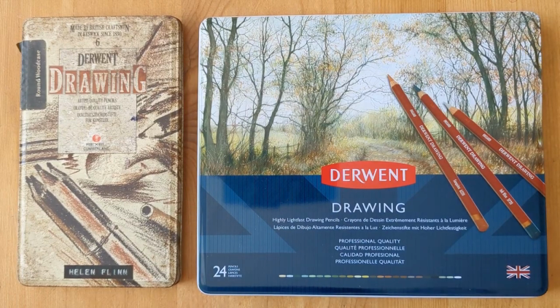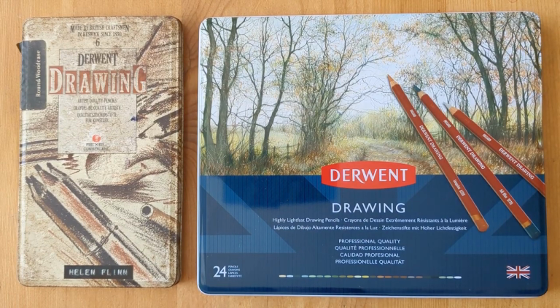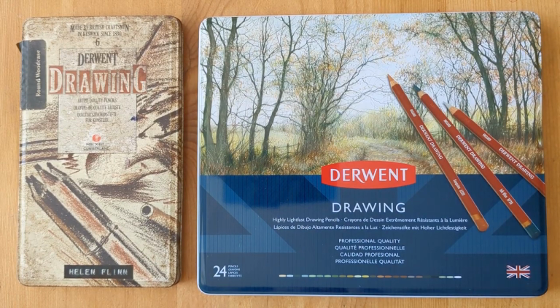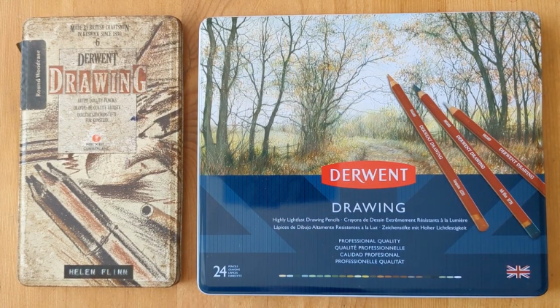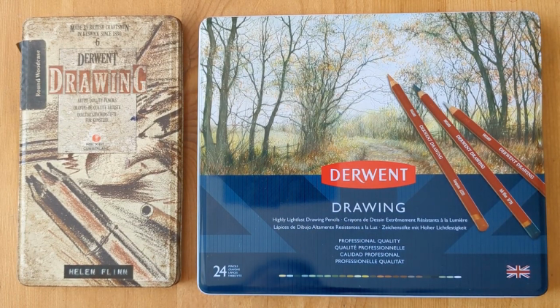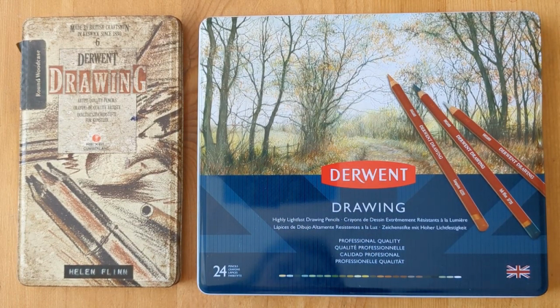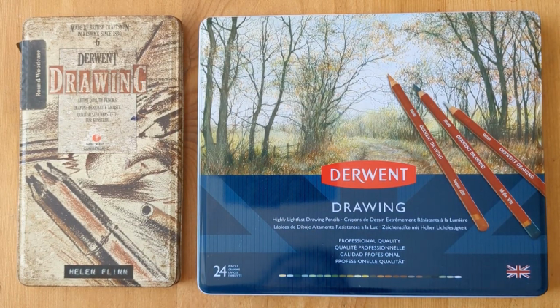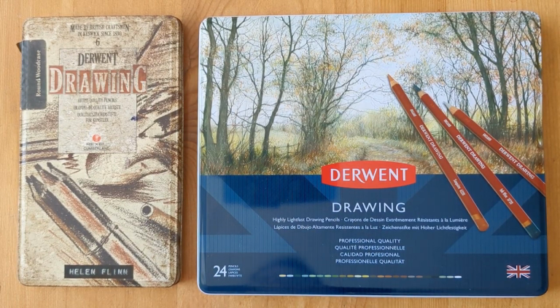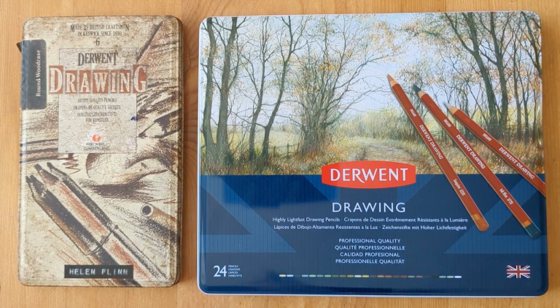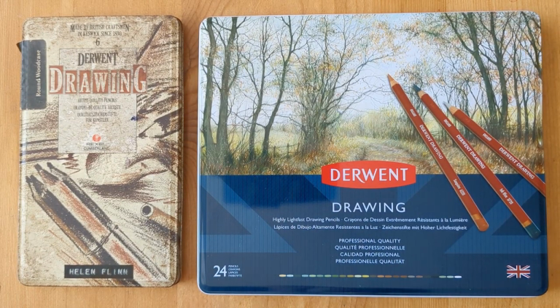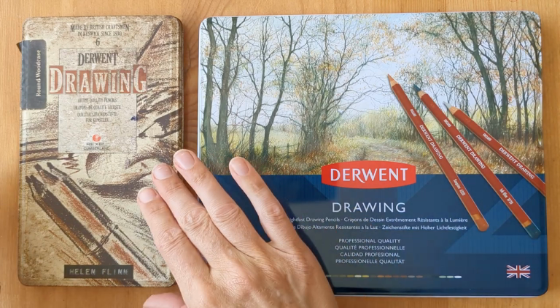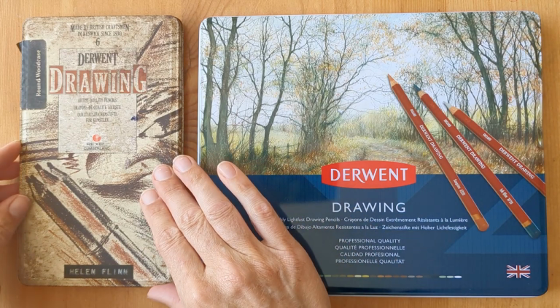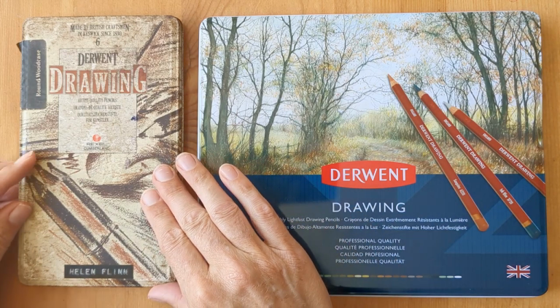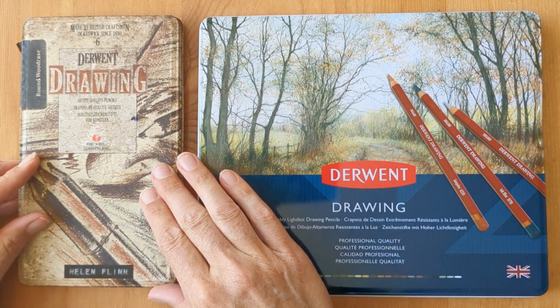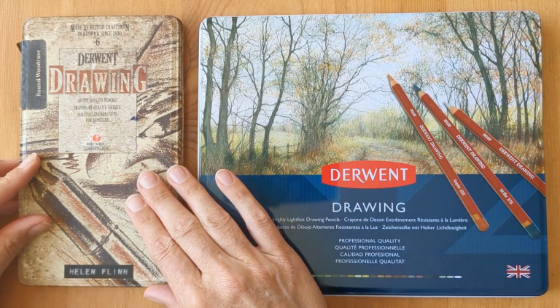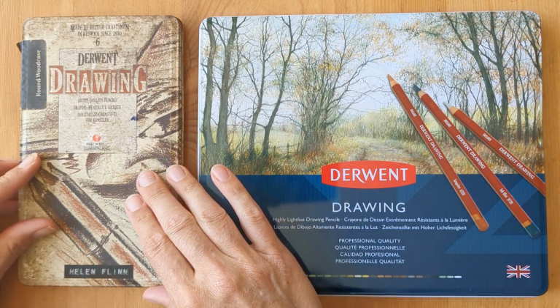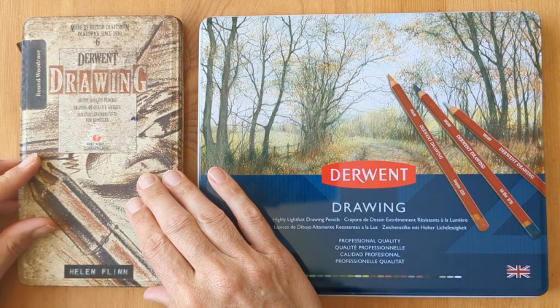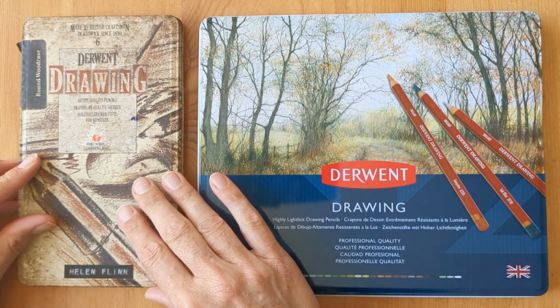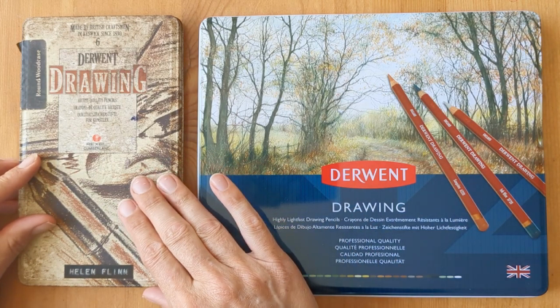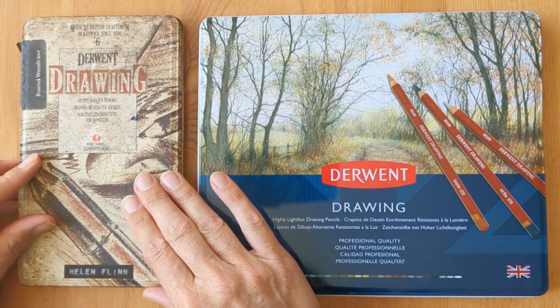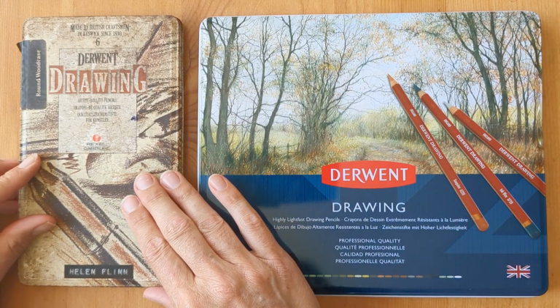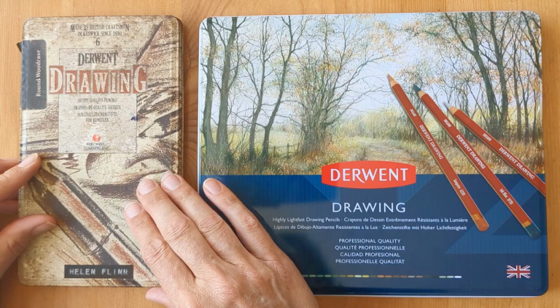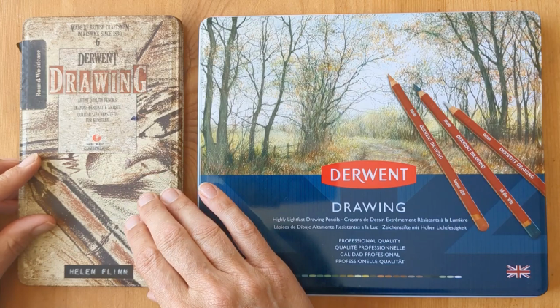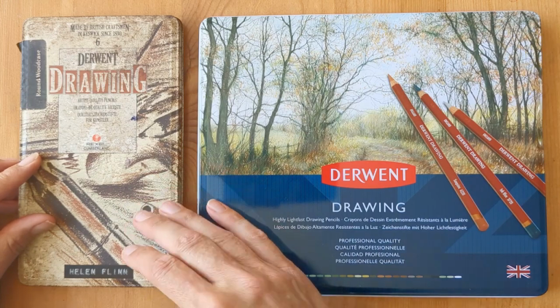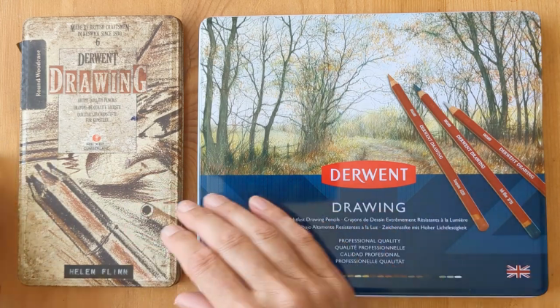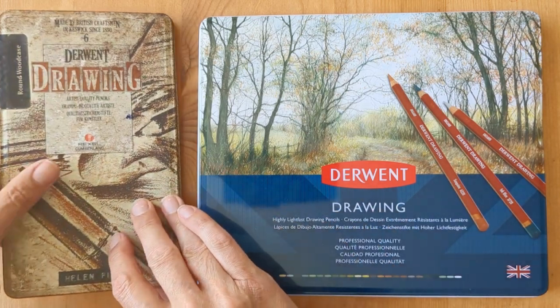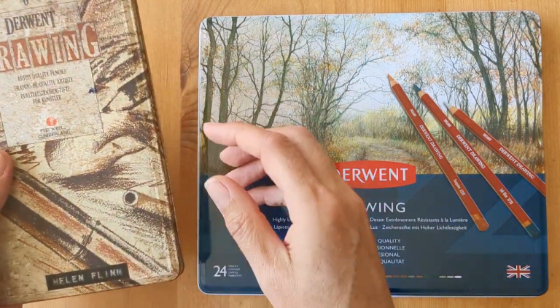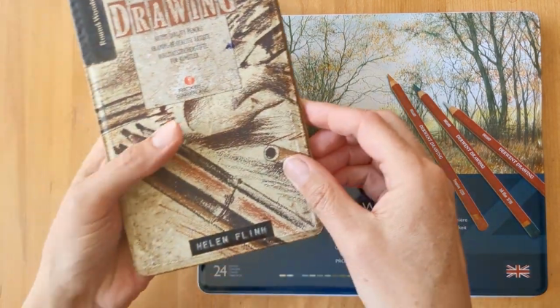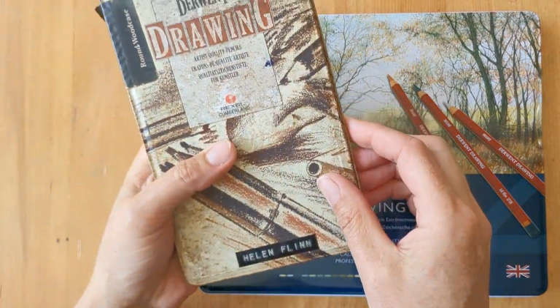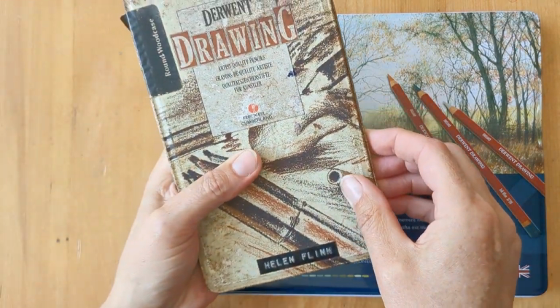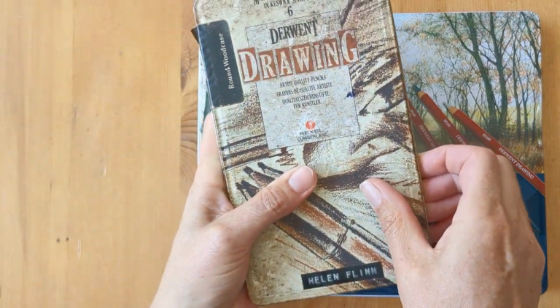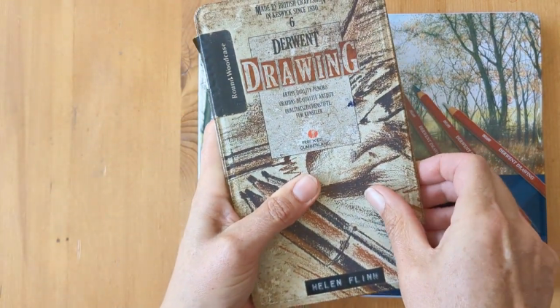Hello, today I'm going to be looking at Darwin's drawing pencils. I was given this tin when I was in my teens, so it's a good 30-odd years old and it's seen better days now.